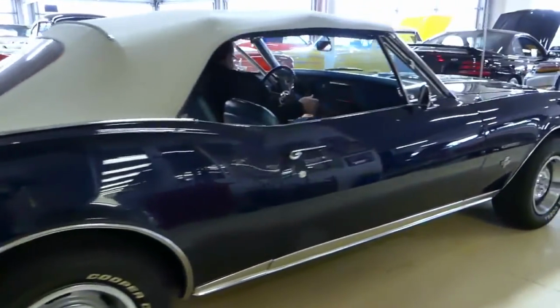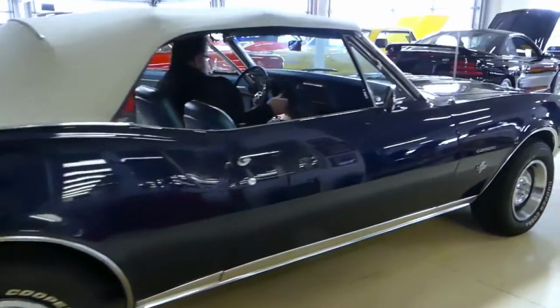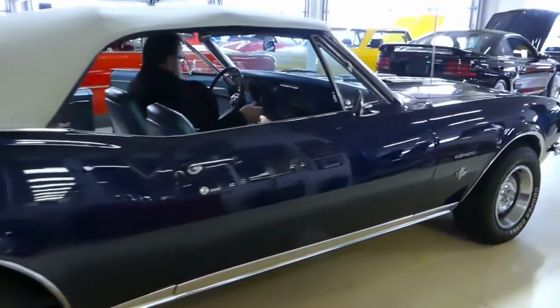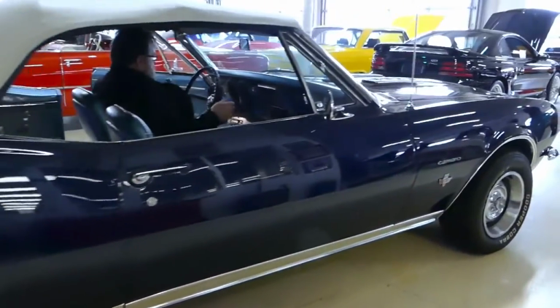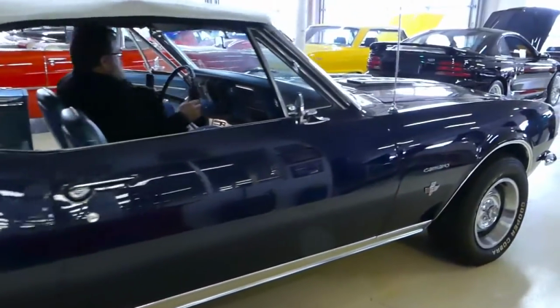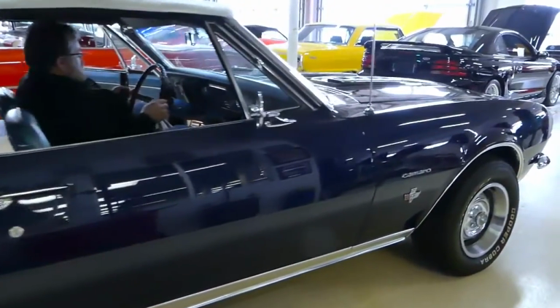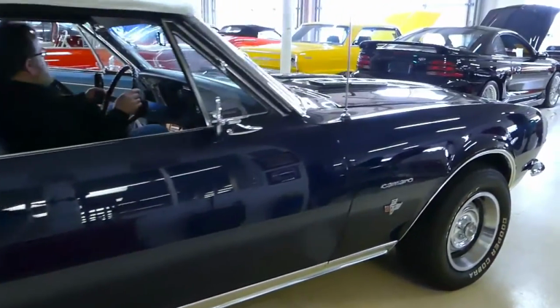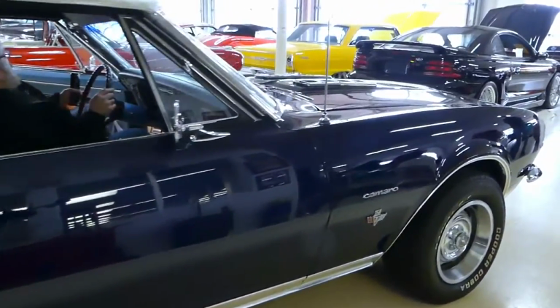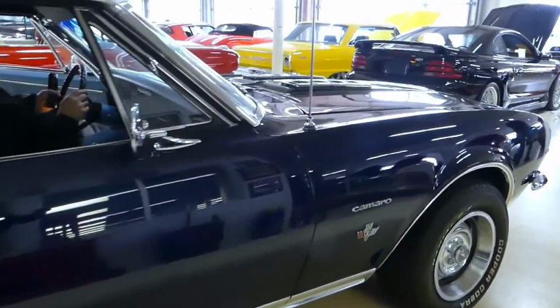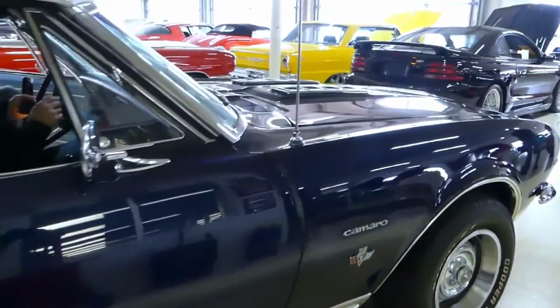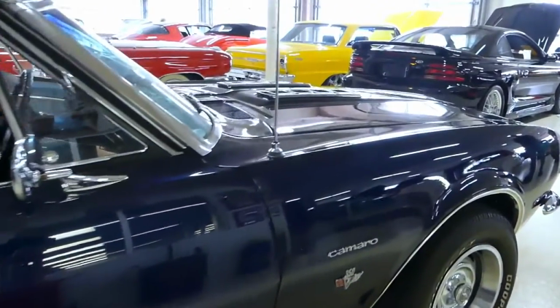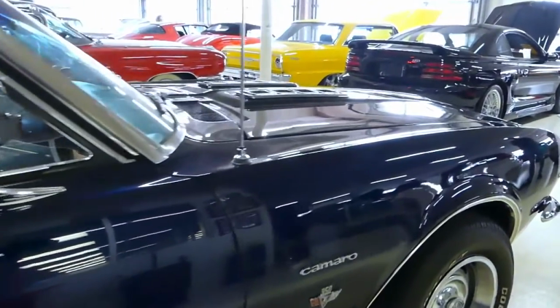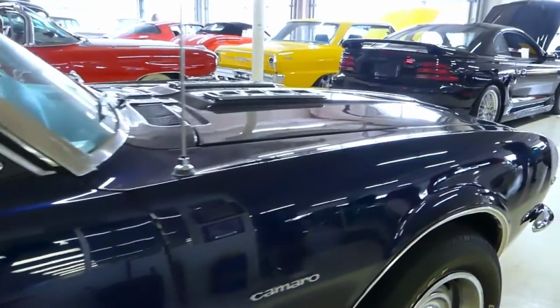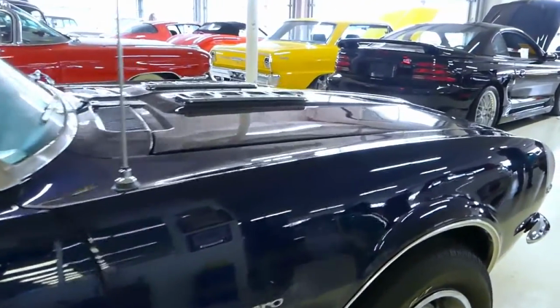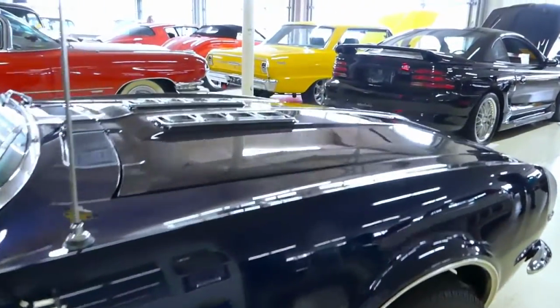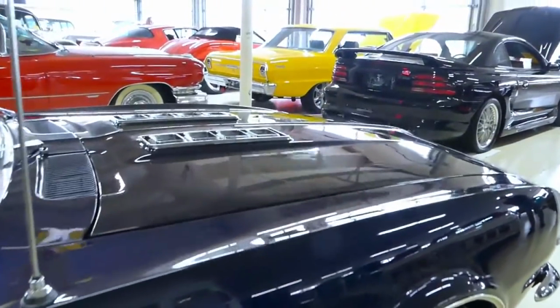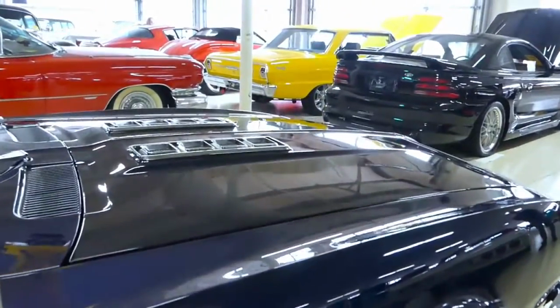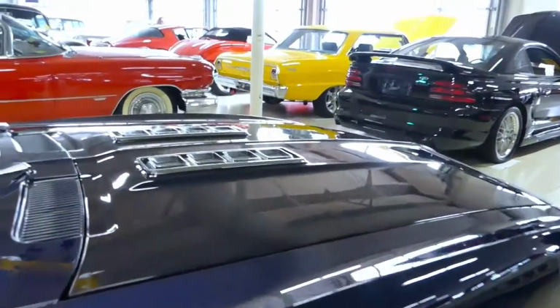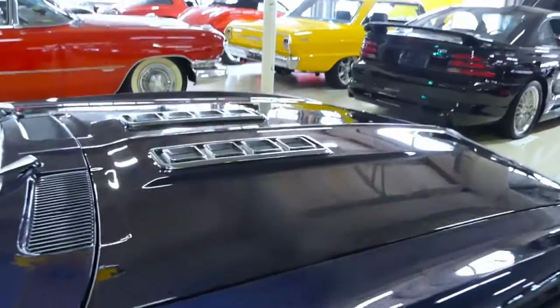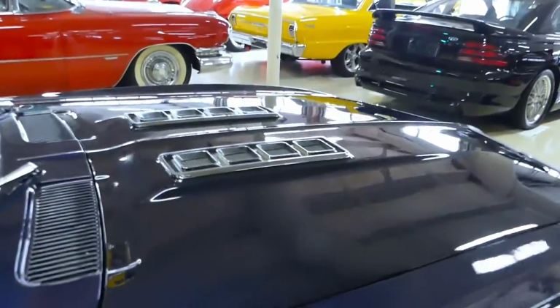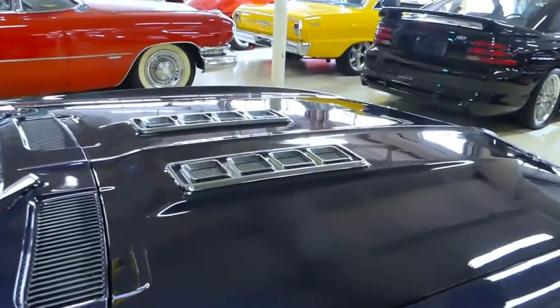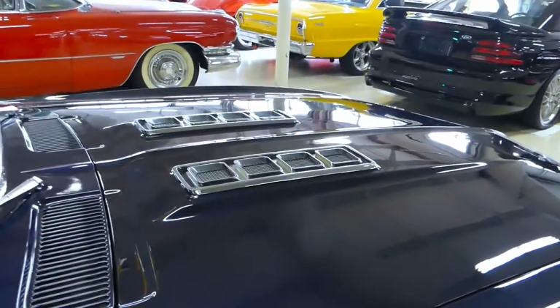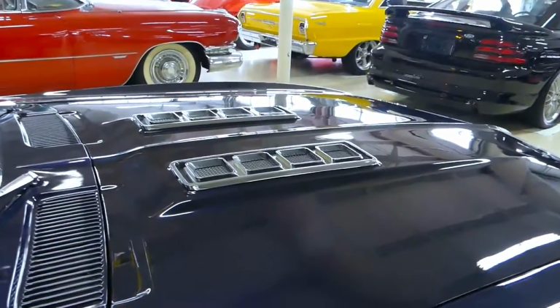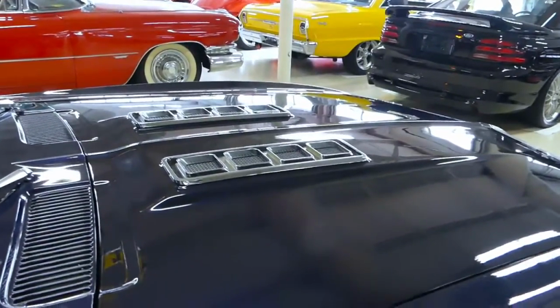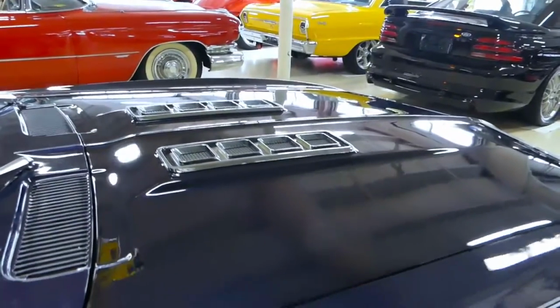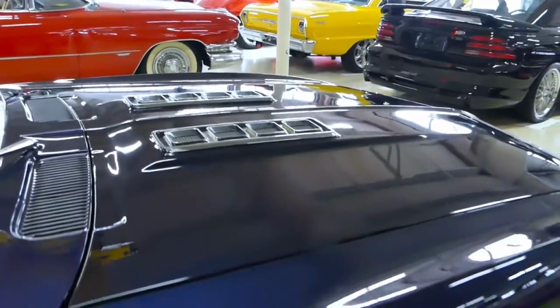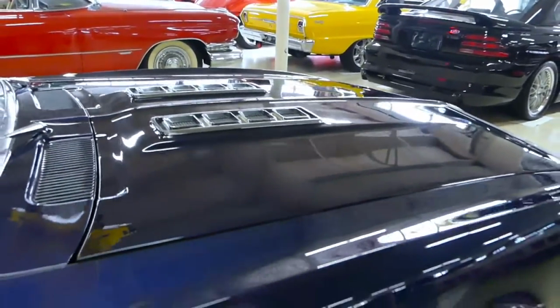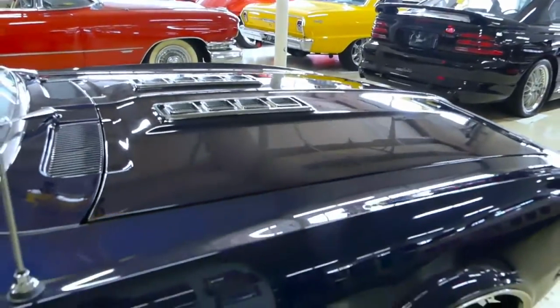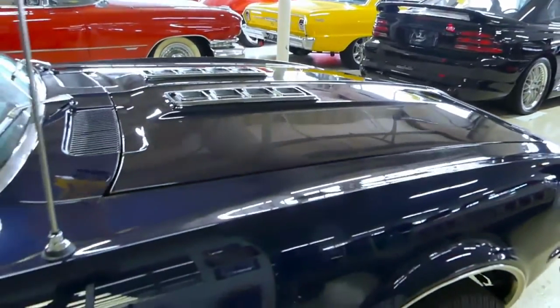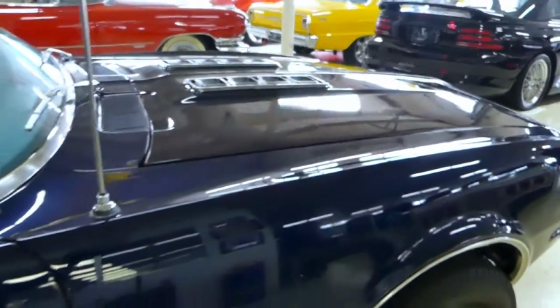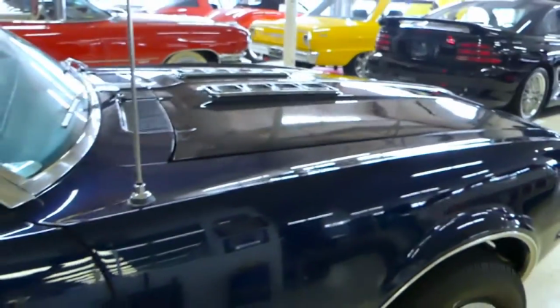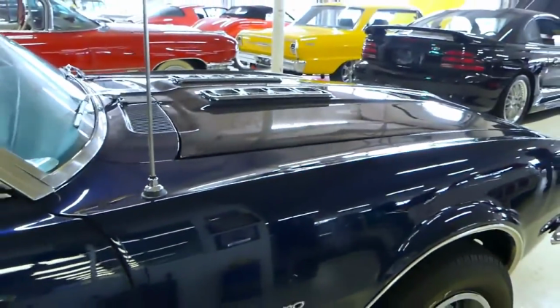Good day everybody, Kurt with Cruisin' Classics here, introducing a 1967 Chevrolet Camaro RS.